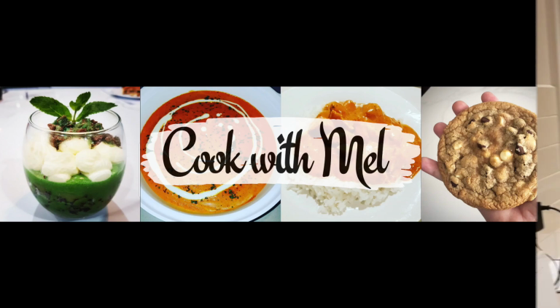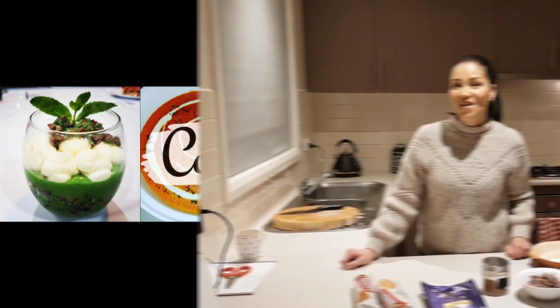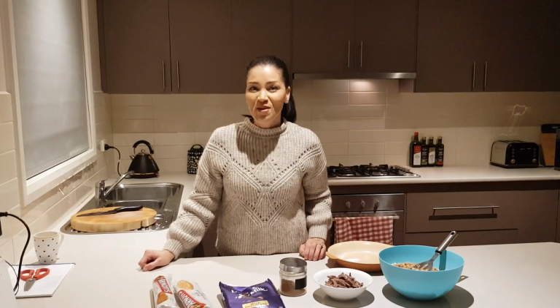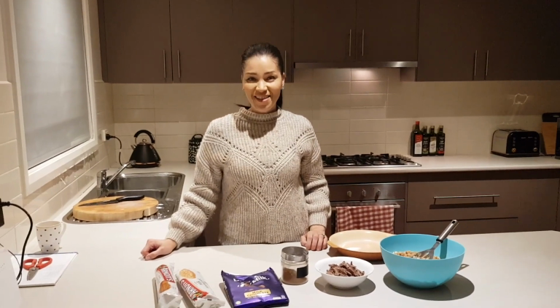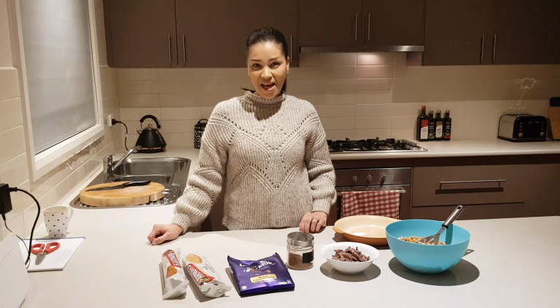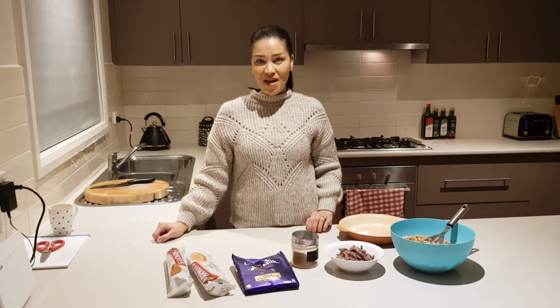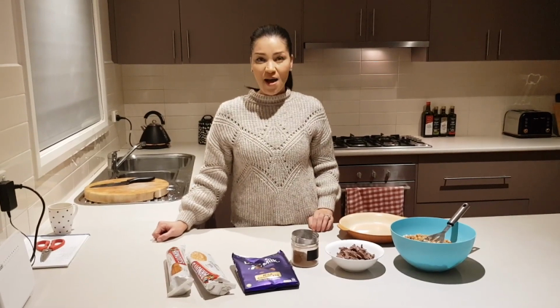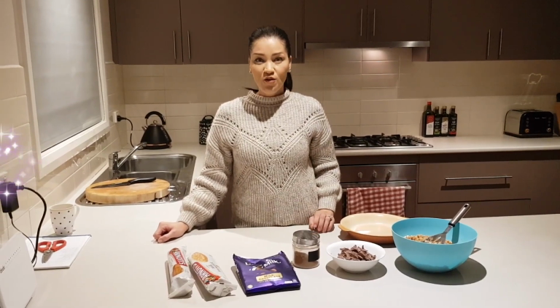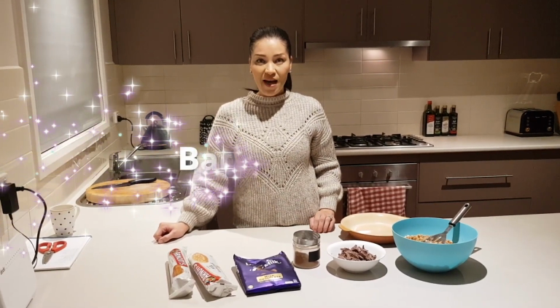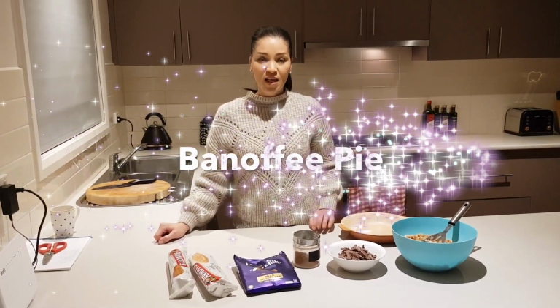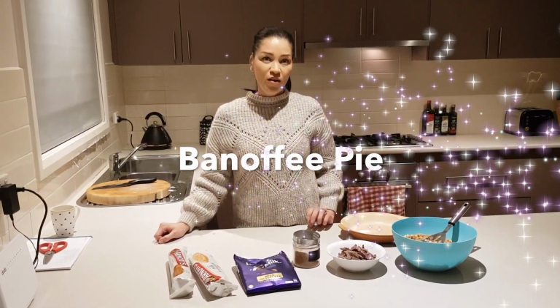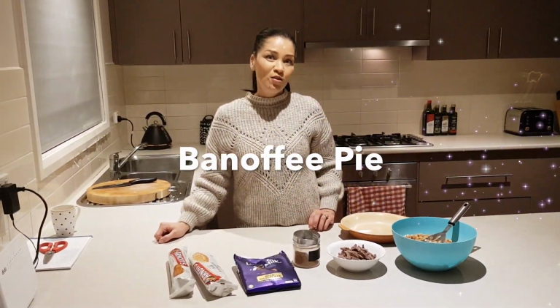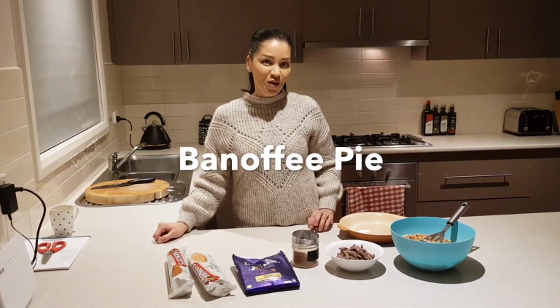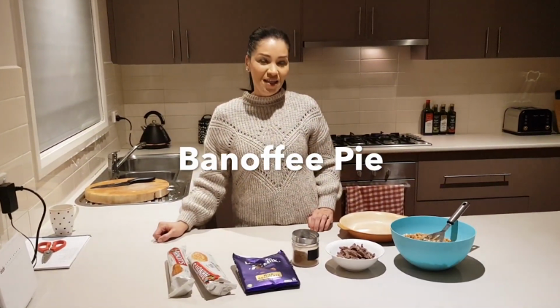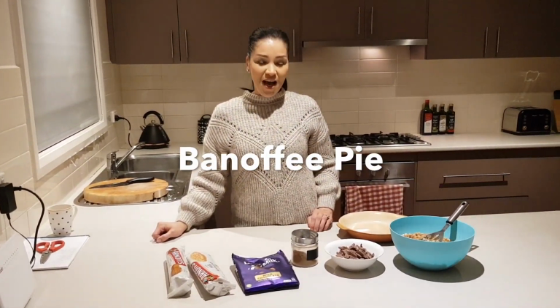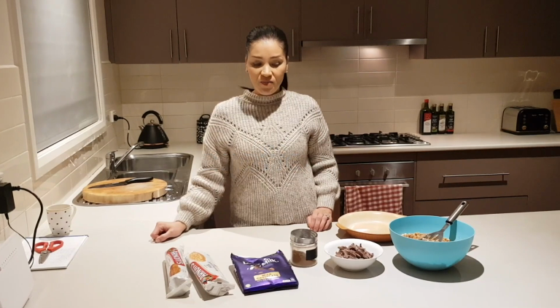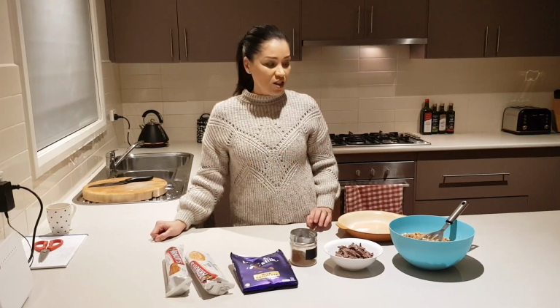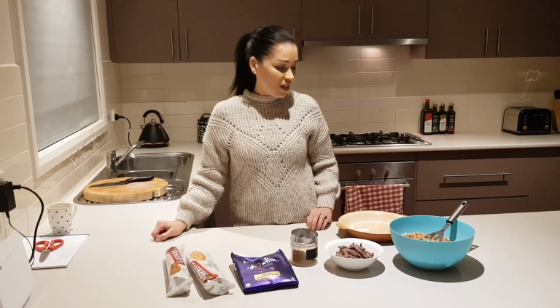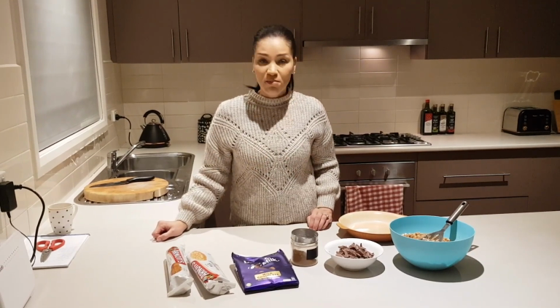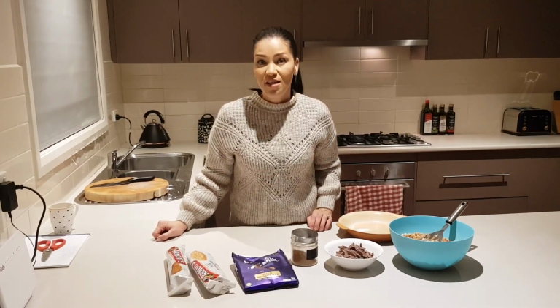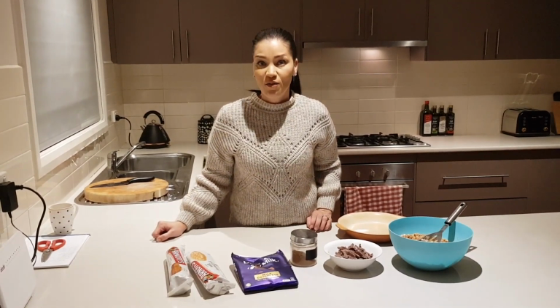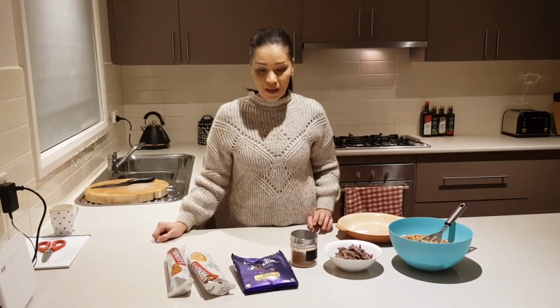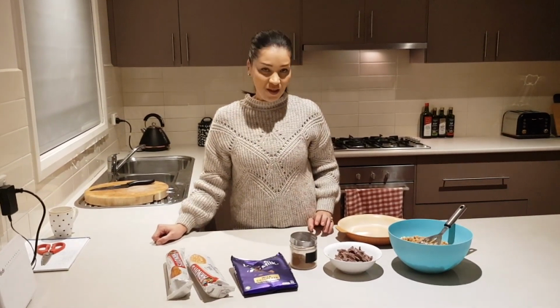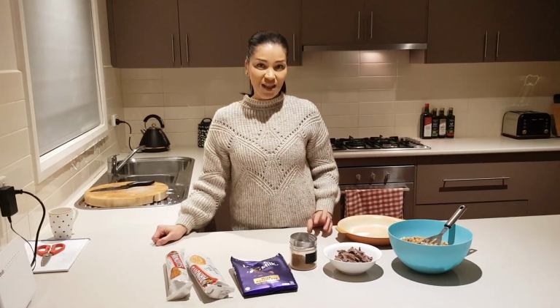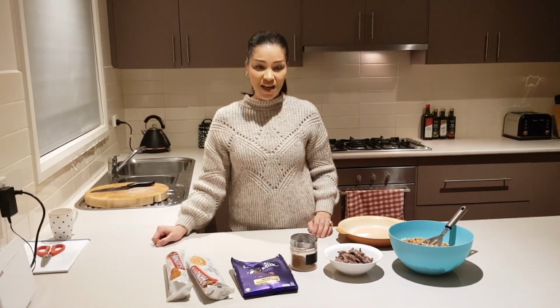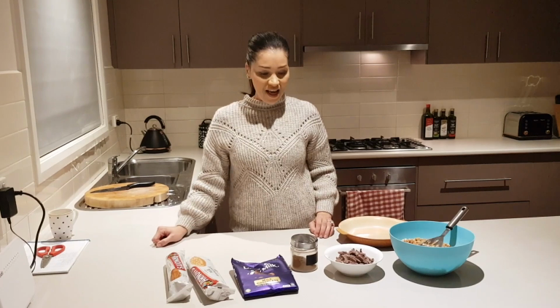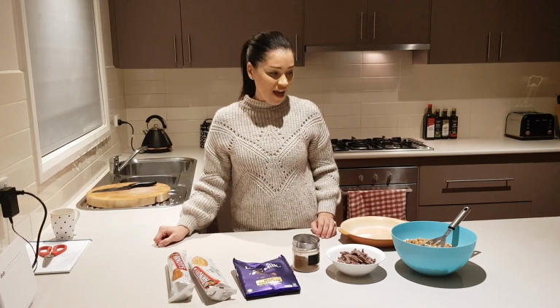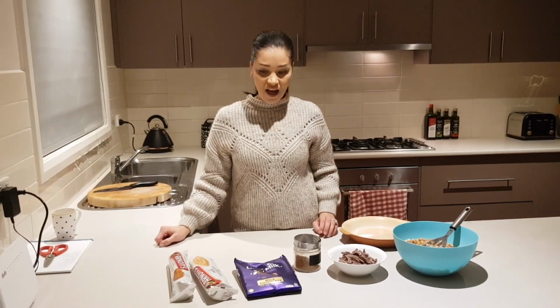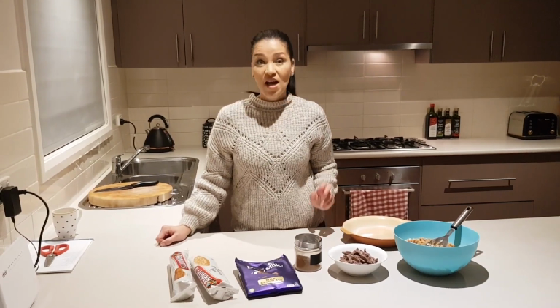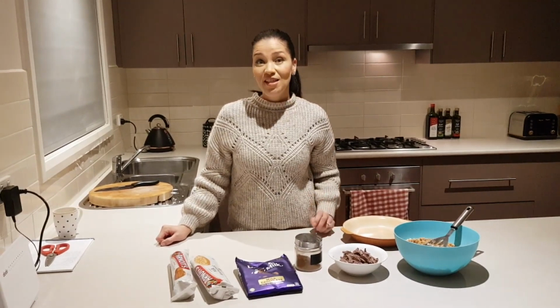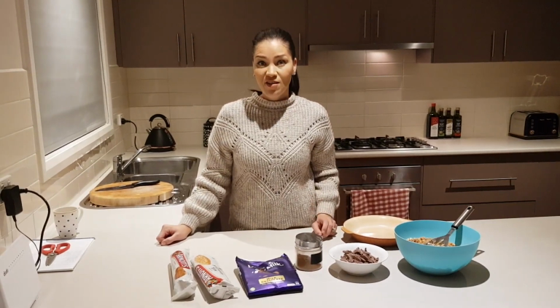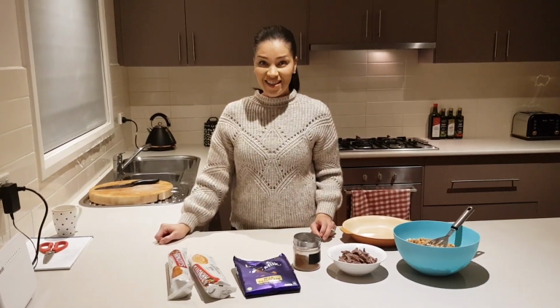Hello everybody, so today I'm going to make a banoffee pie with my own take on it. I just want to get some dessert for the family because it's a Sunday night. Now we'll get into the ingredients list.